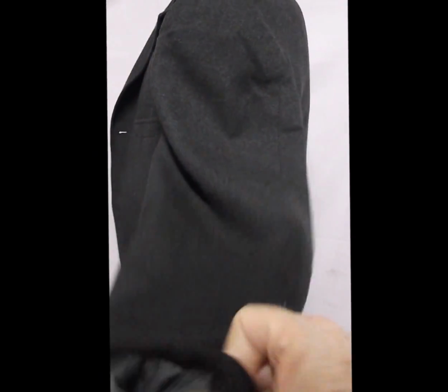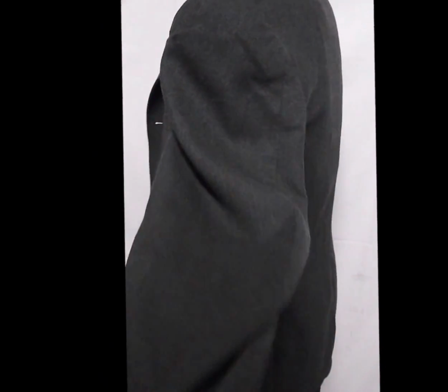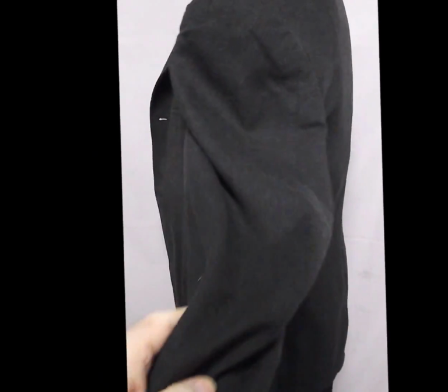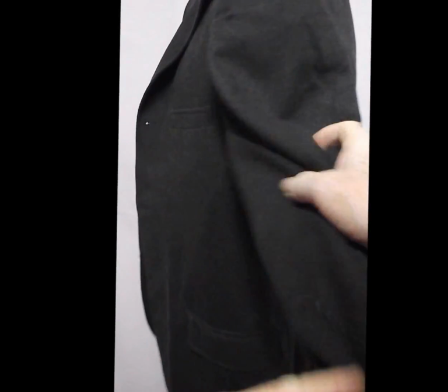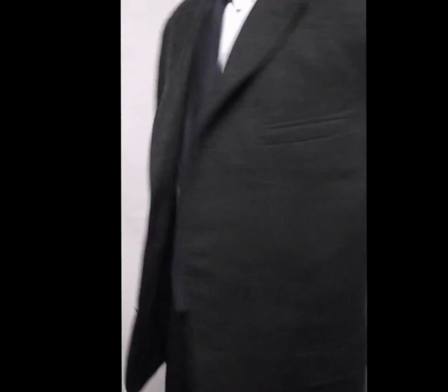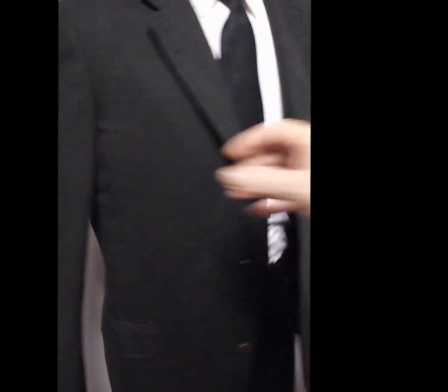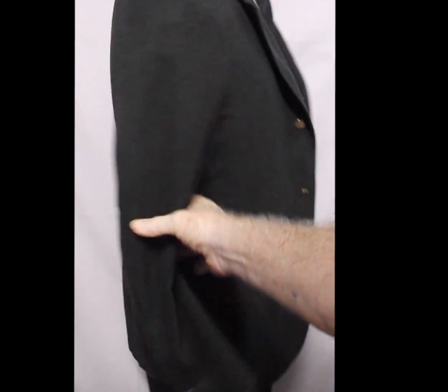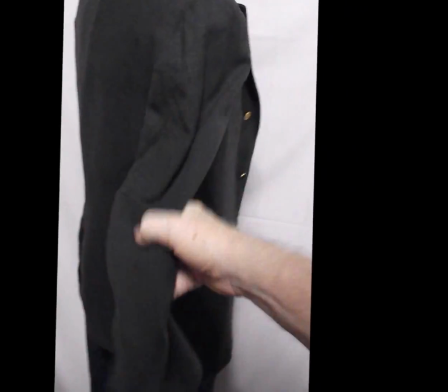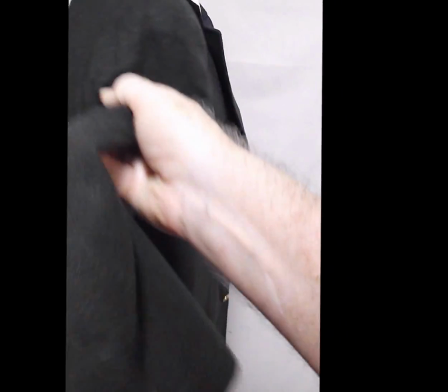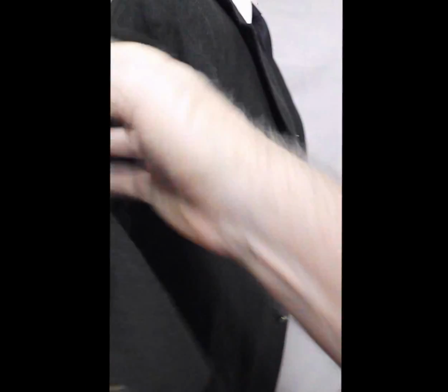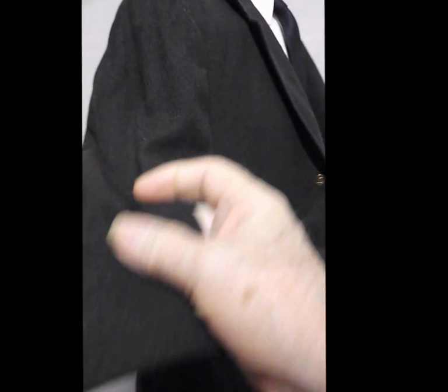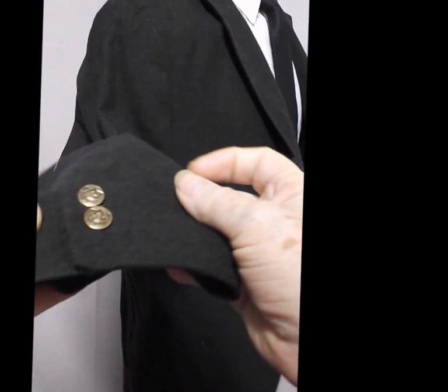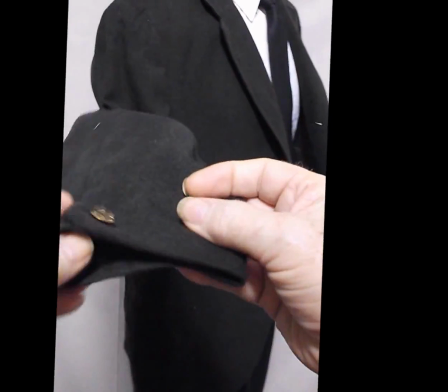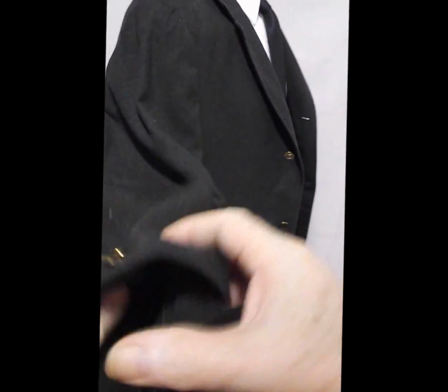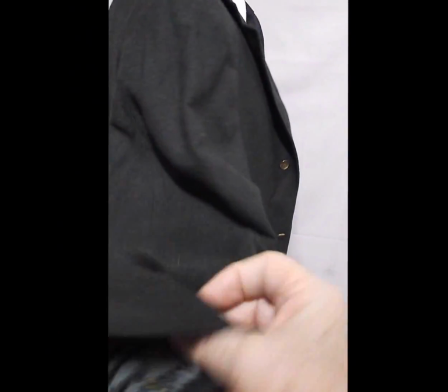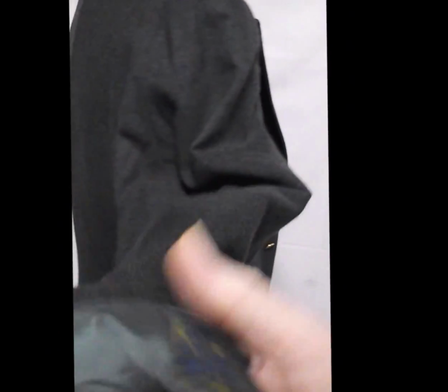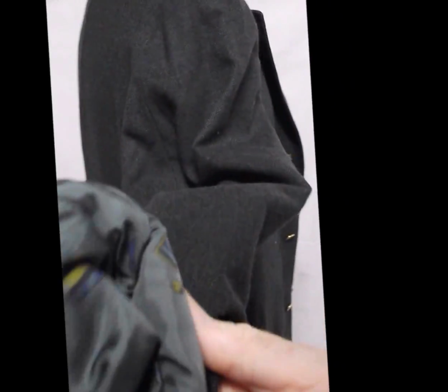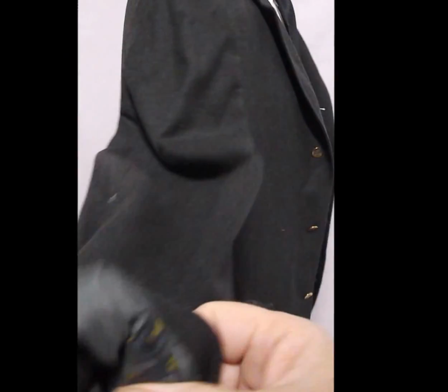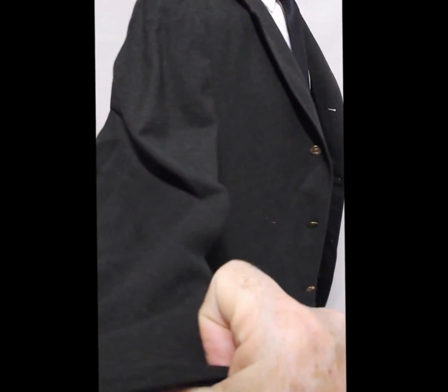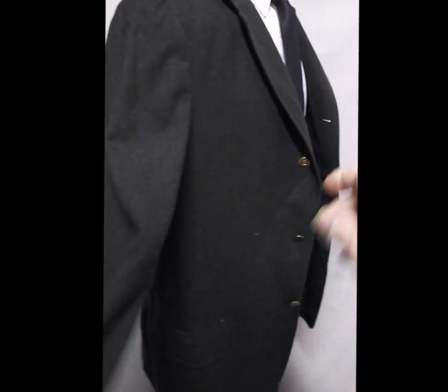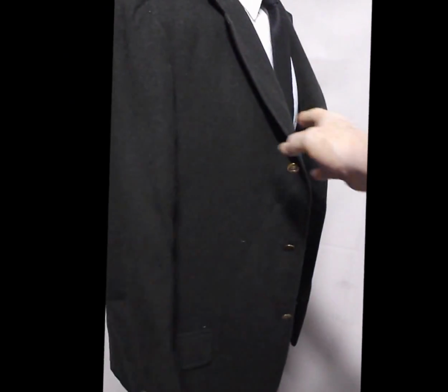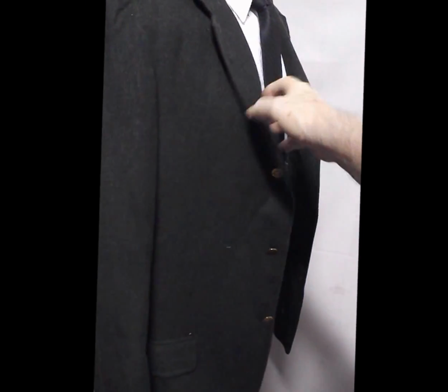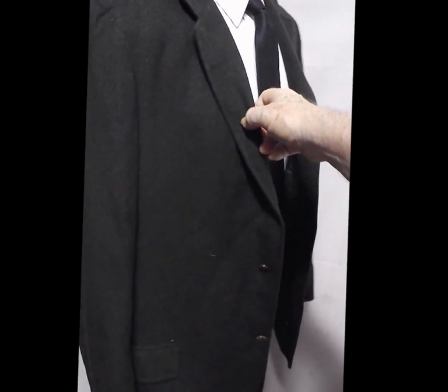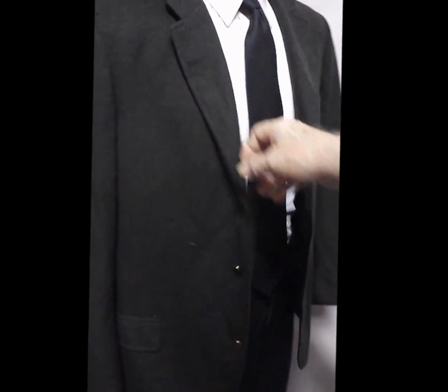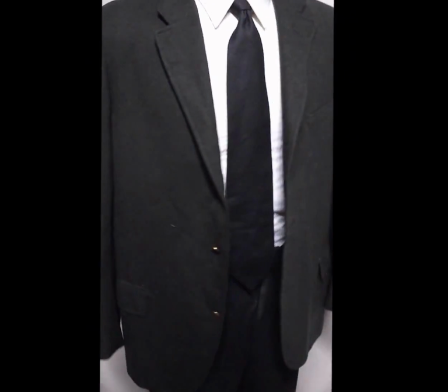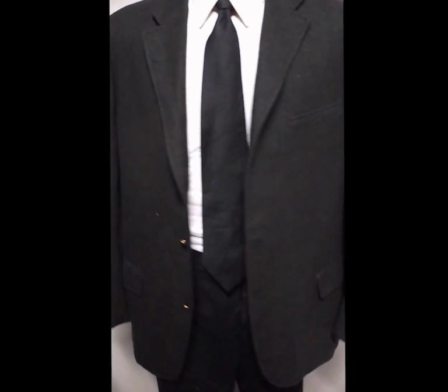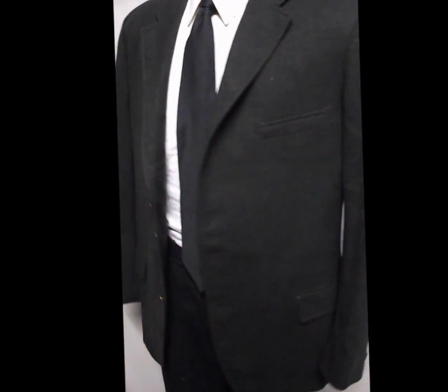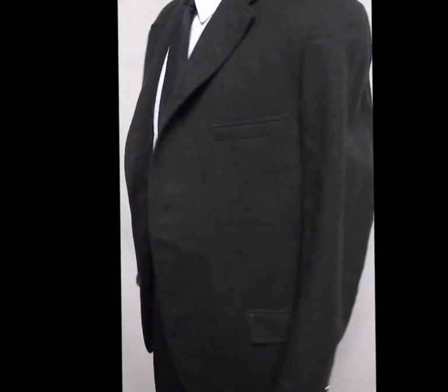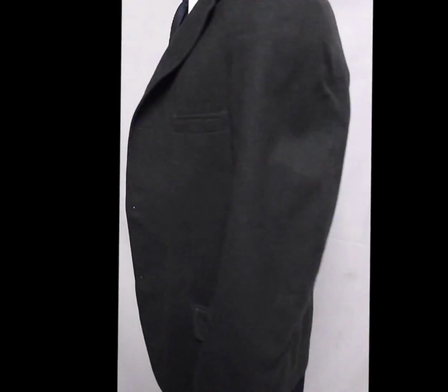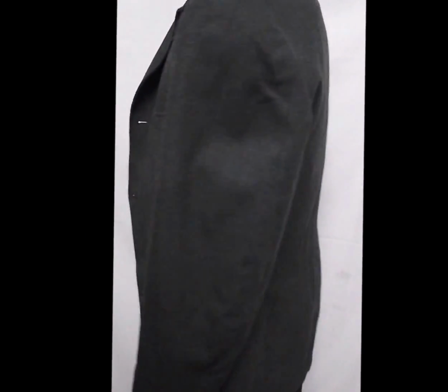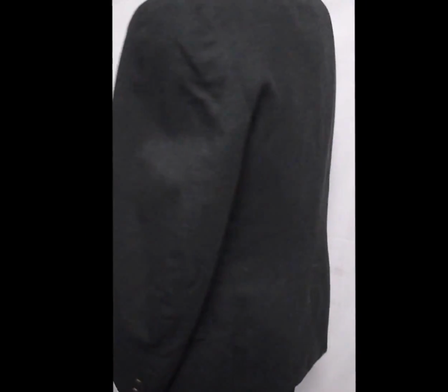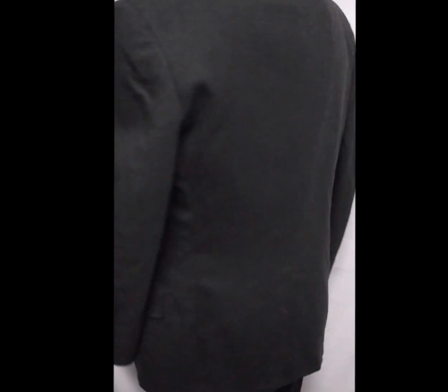I don't know if it's 24 carat. And the shell is clean. It's what Robin Hood would wear if he was alive today.